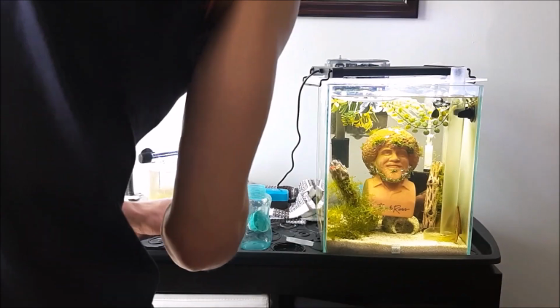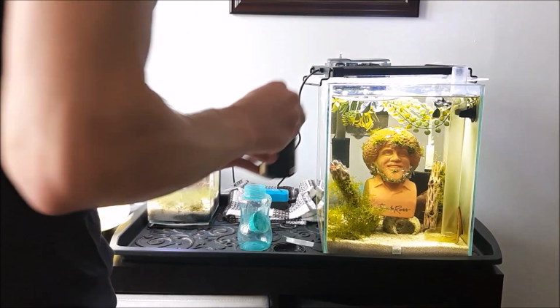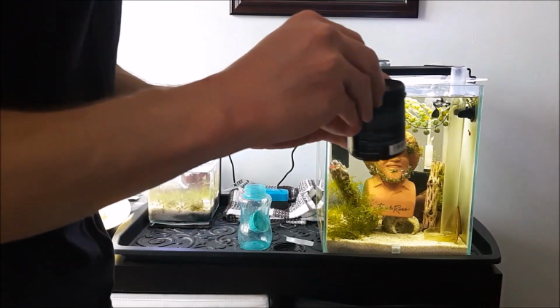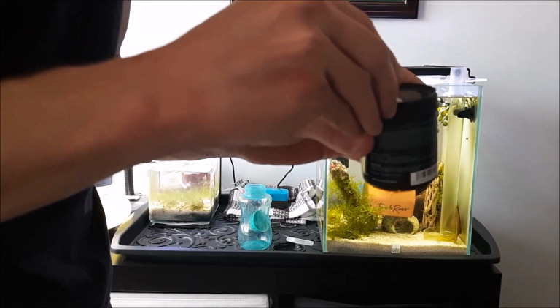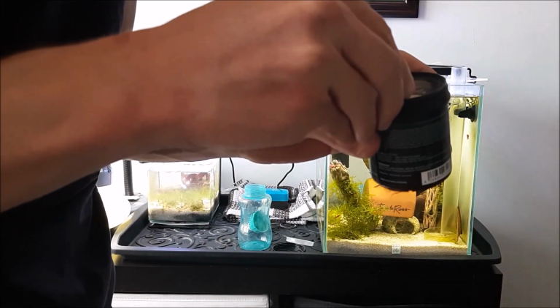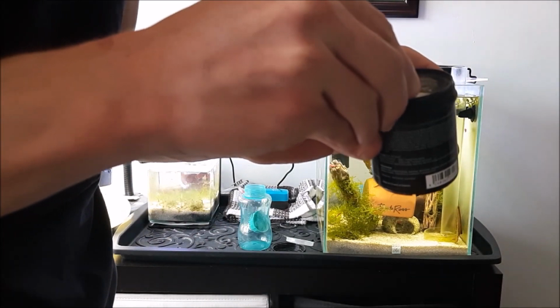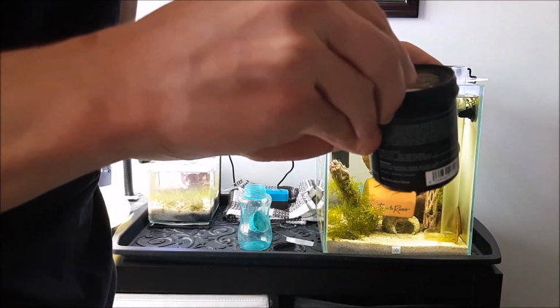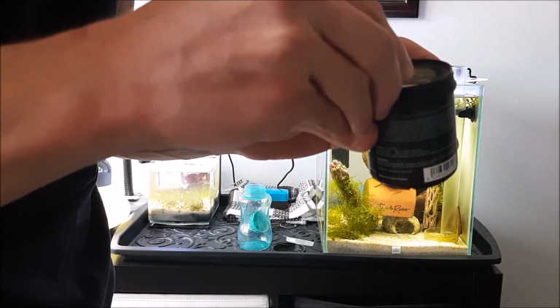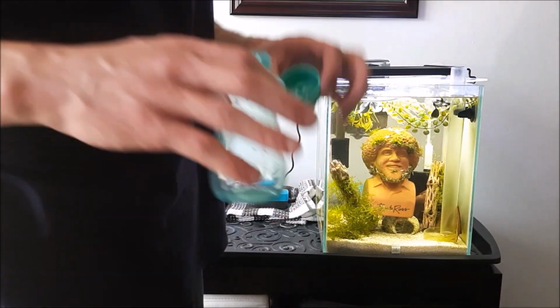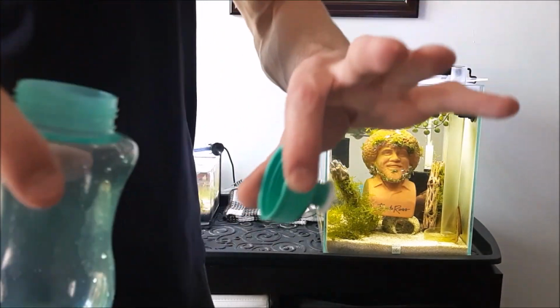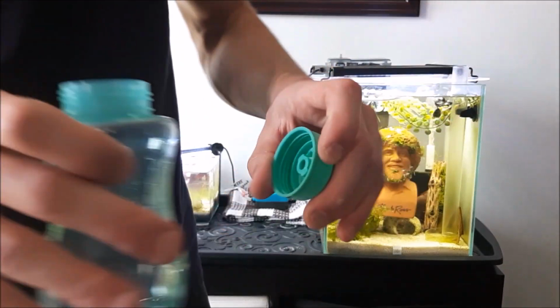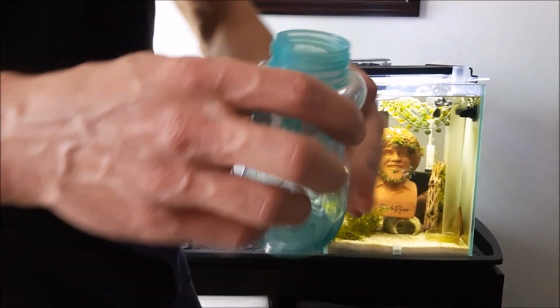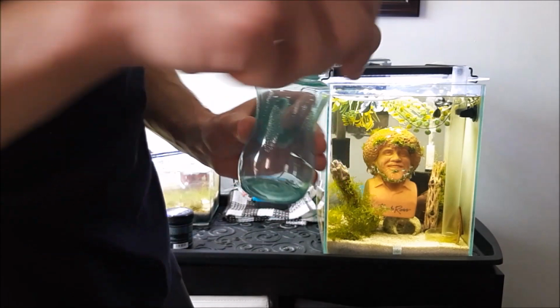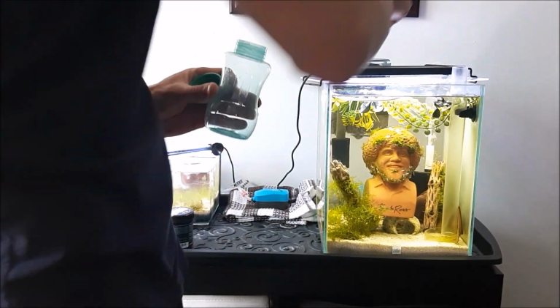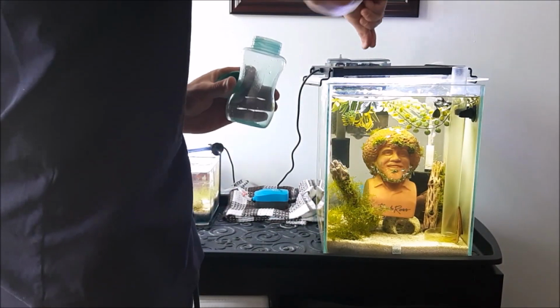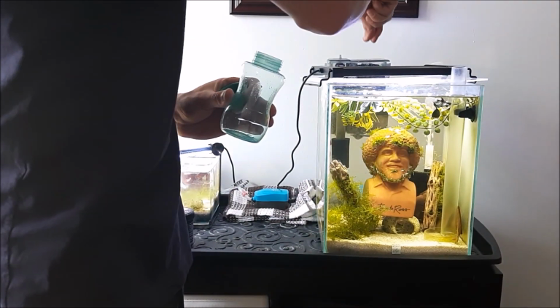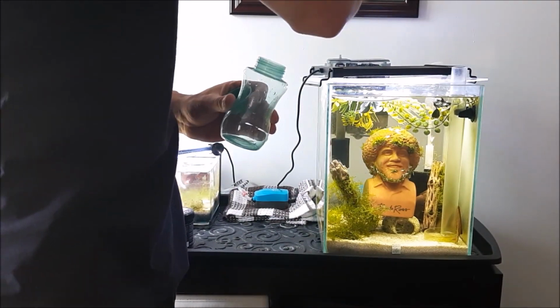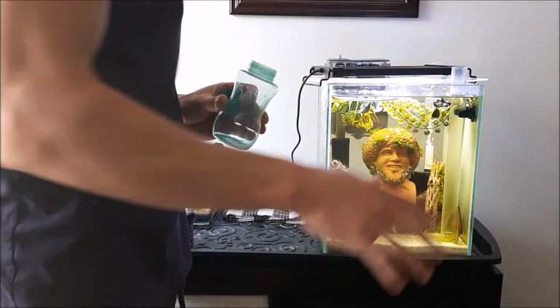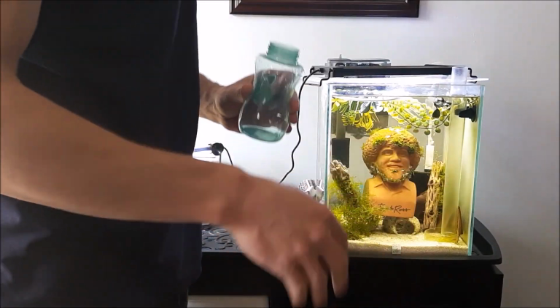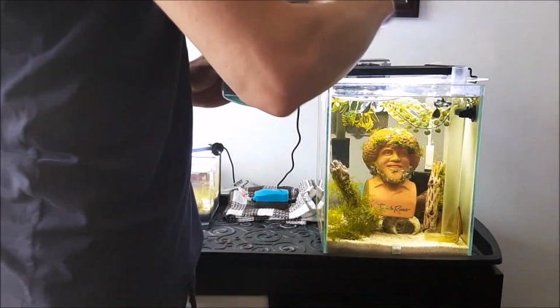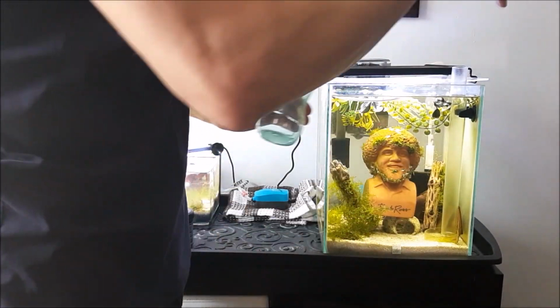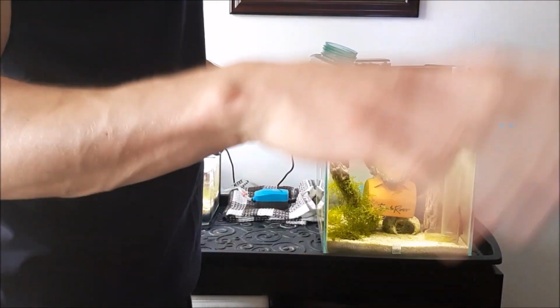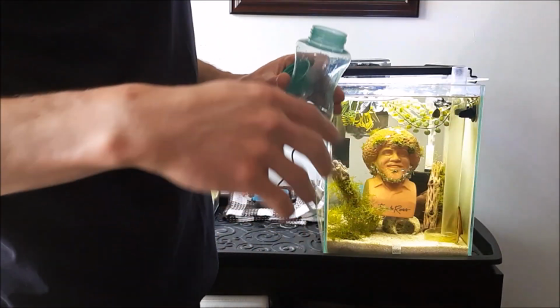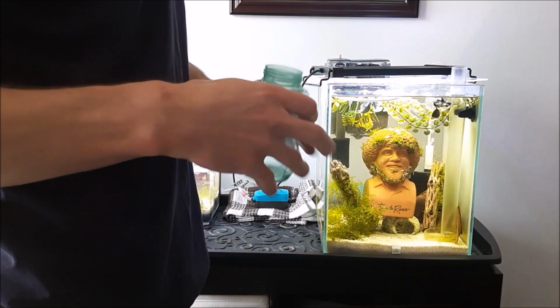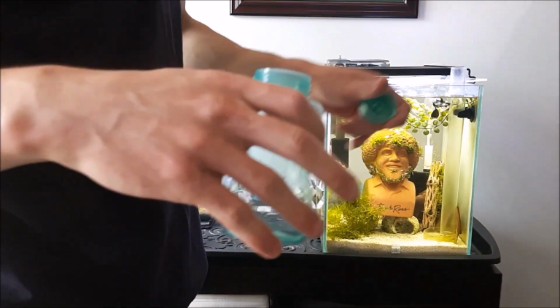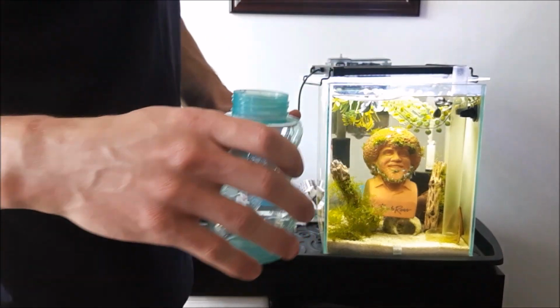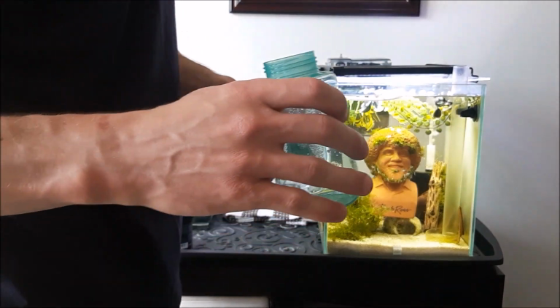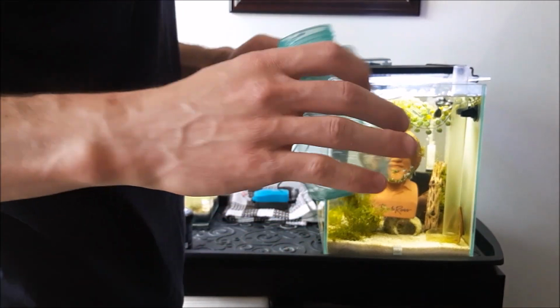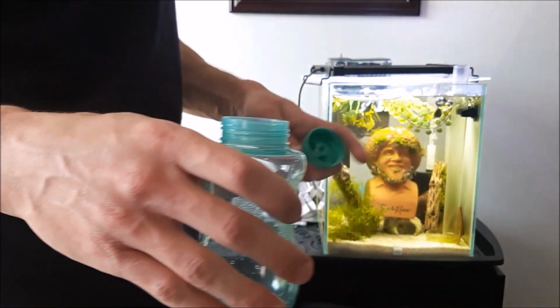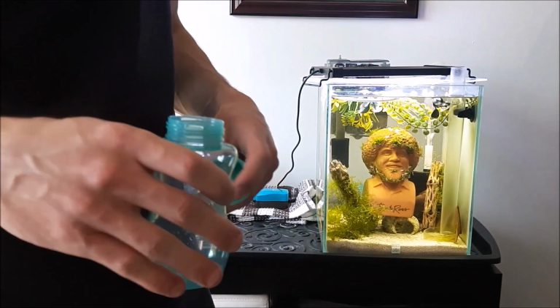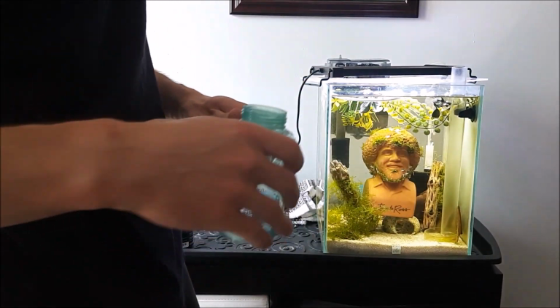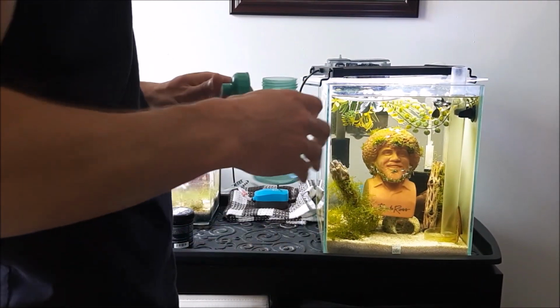So I'll put it in here. Sometimes when I'm lazy, I just take that scoop and put it right on the outflow of my filter and it'll just mix up. It takes a bit of time. I usually do that at night before bed when I forgot to dose it for a little while.